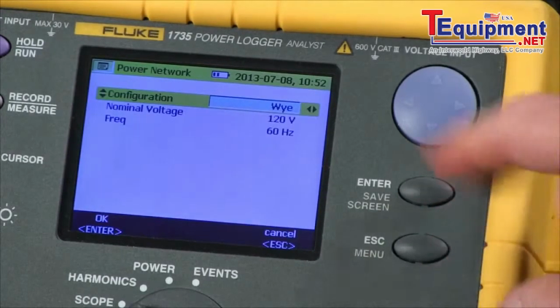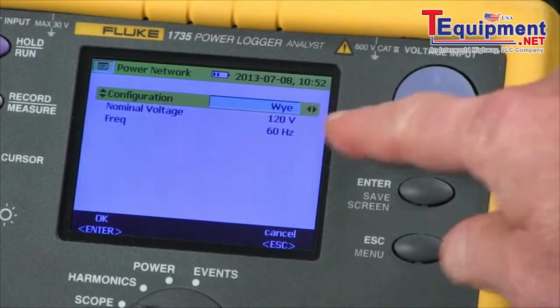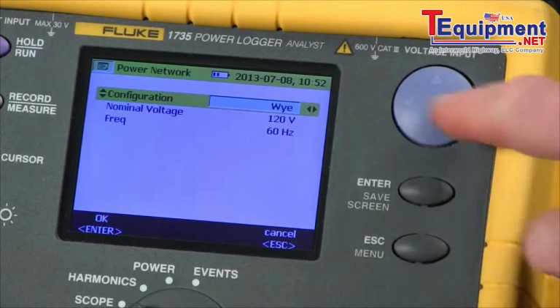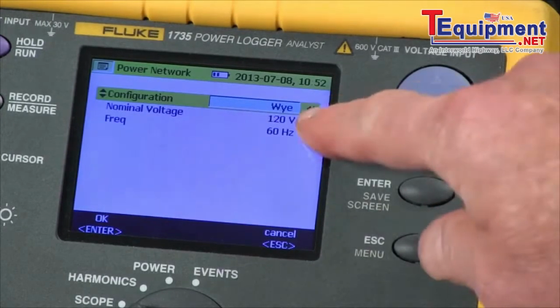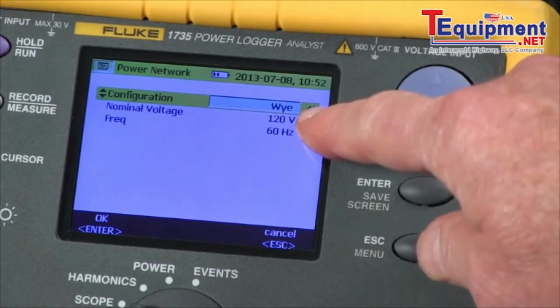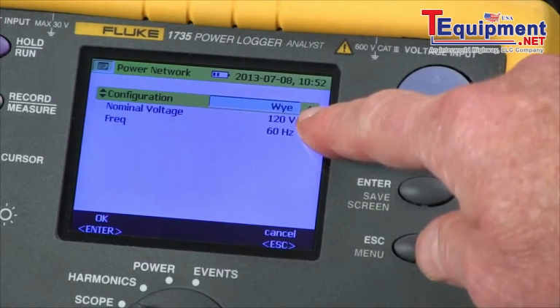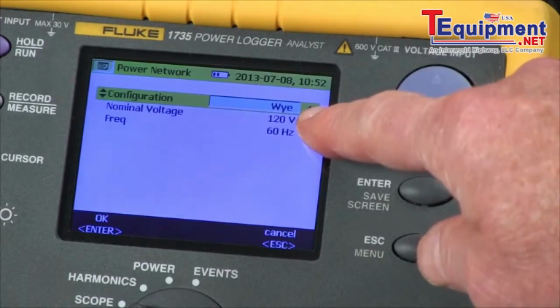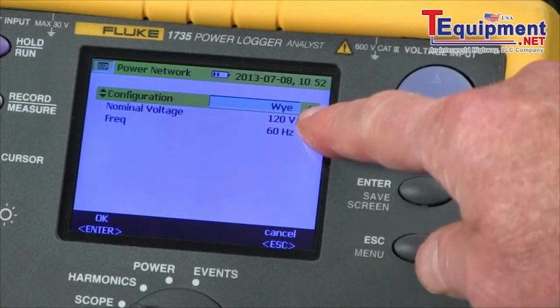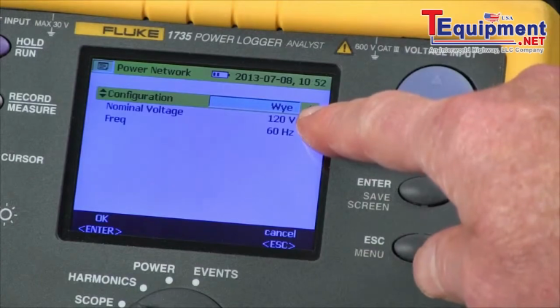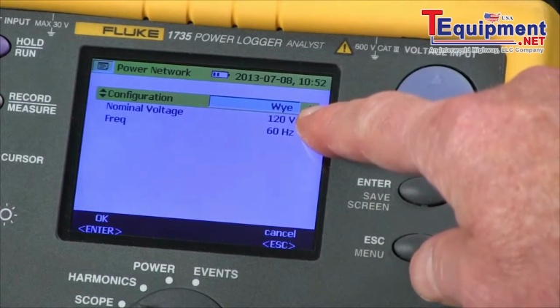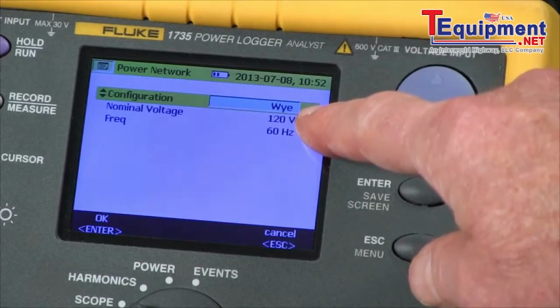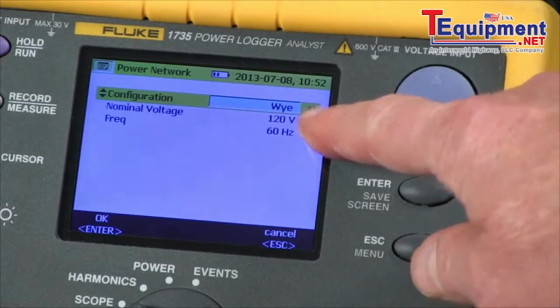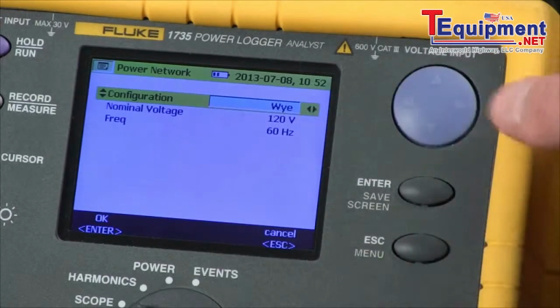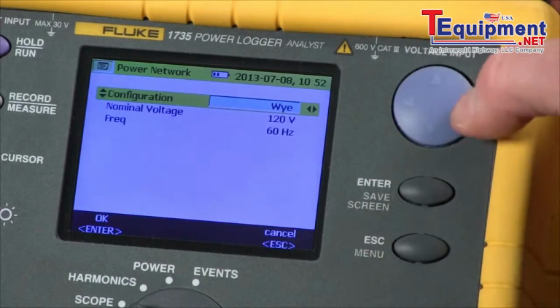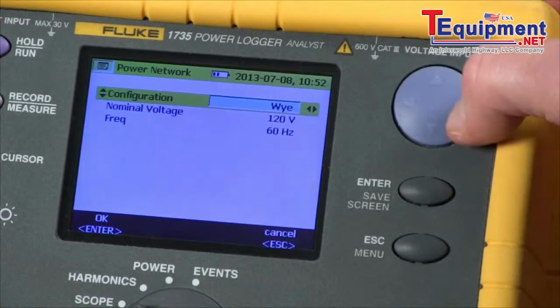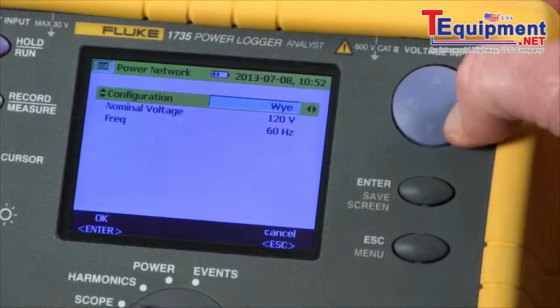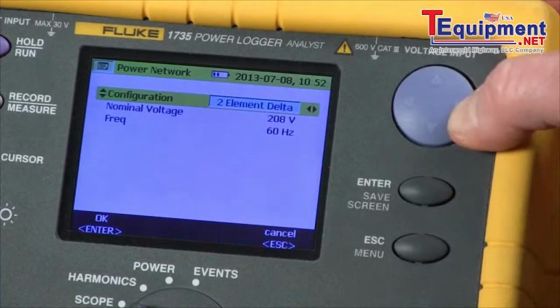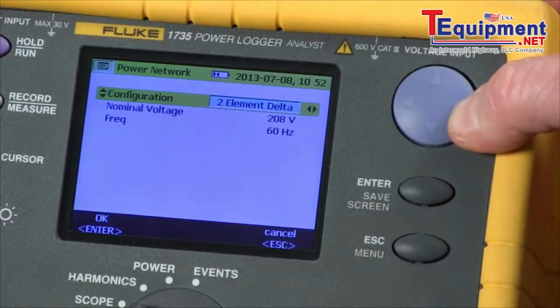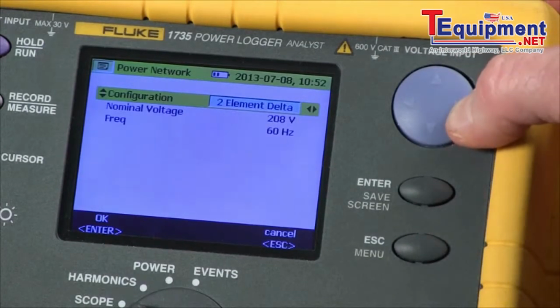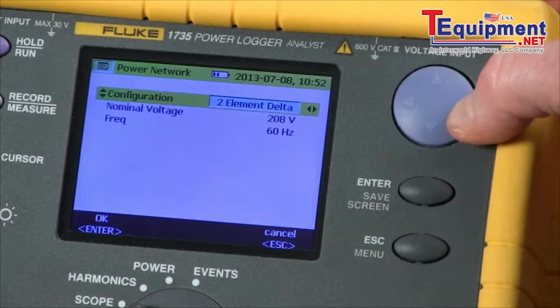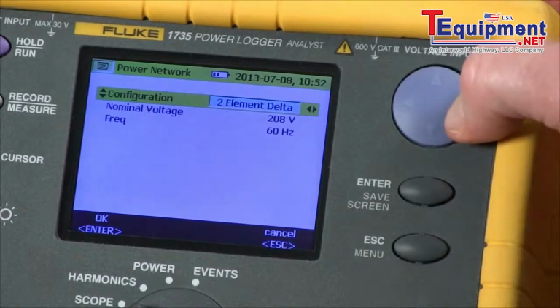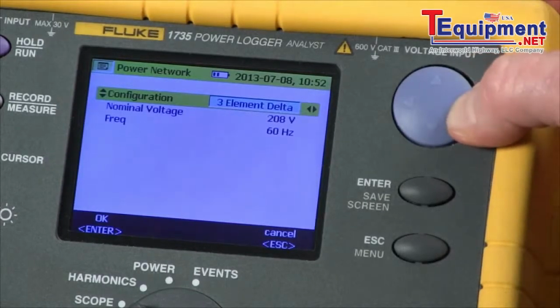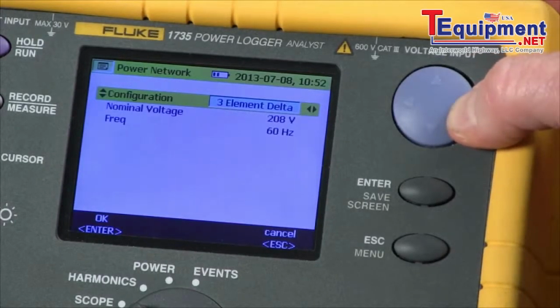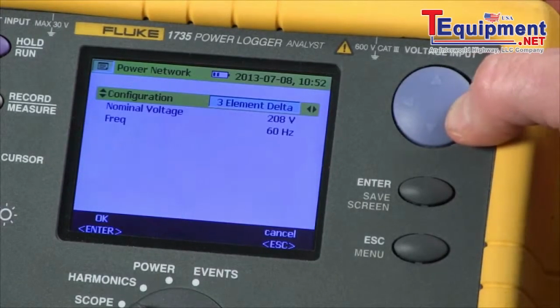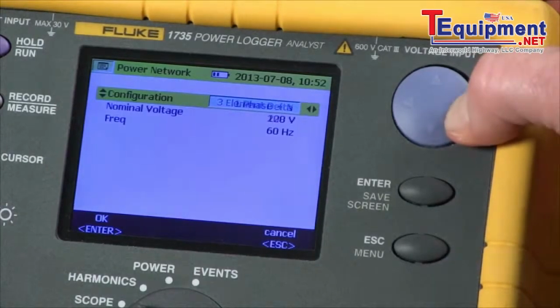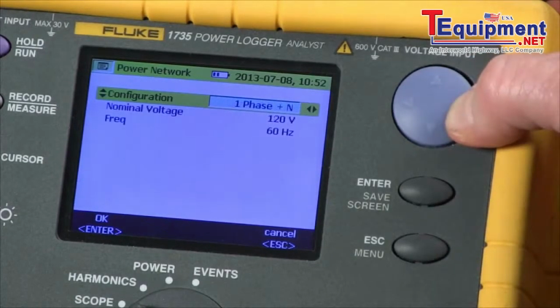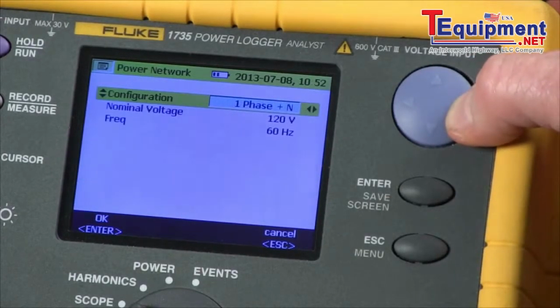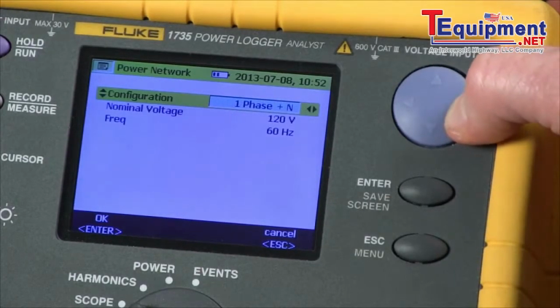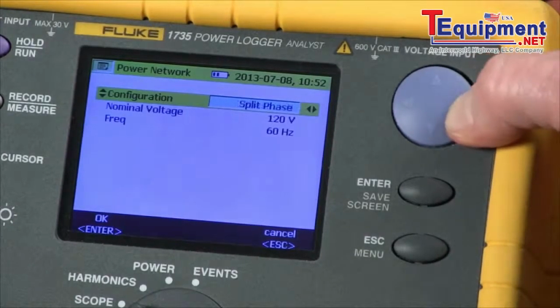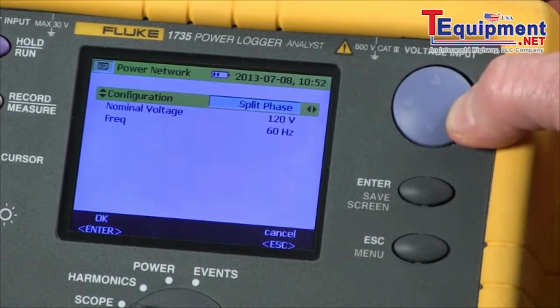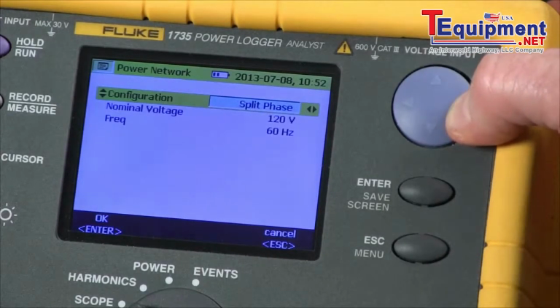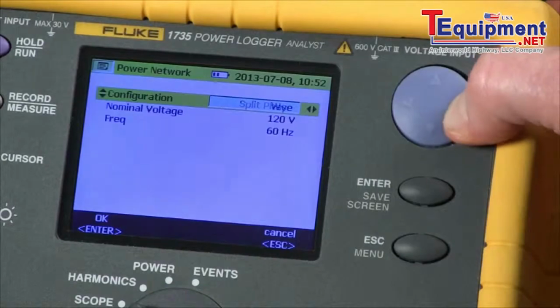We can use our arrow key to change our power configuration. We're in three phase Y right now; our arrow key will go through two element, three element delta, single phase, split phase, etc.